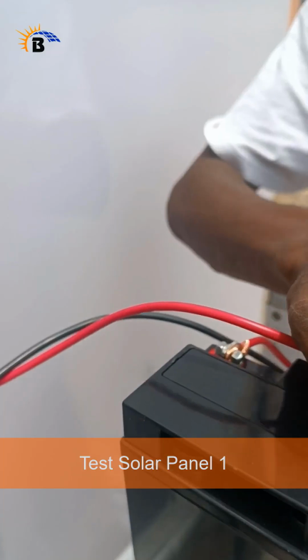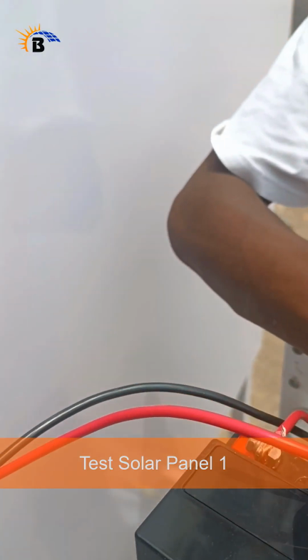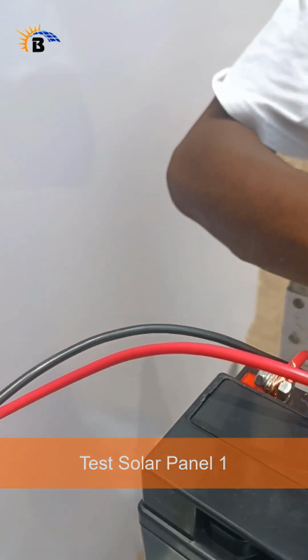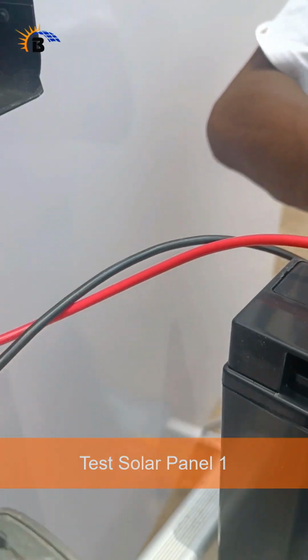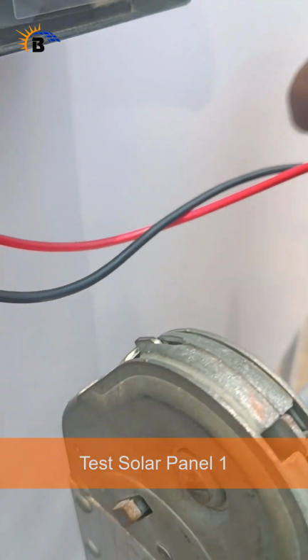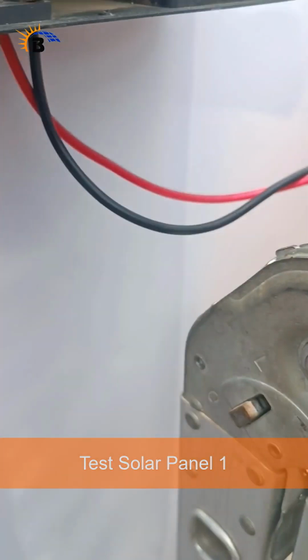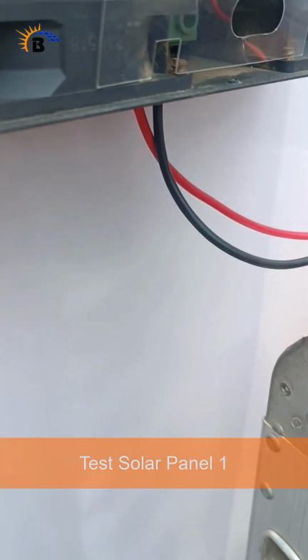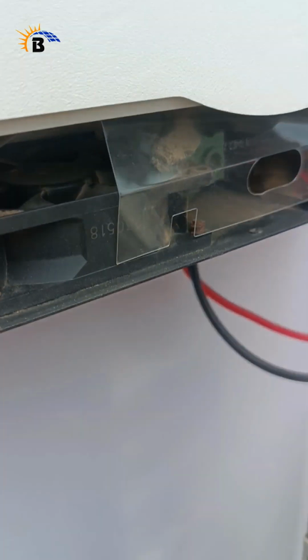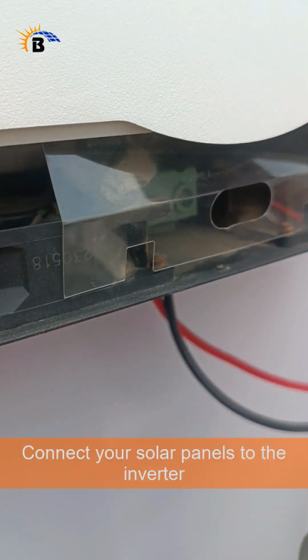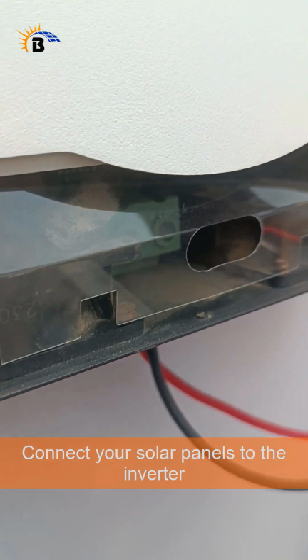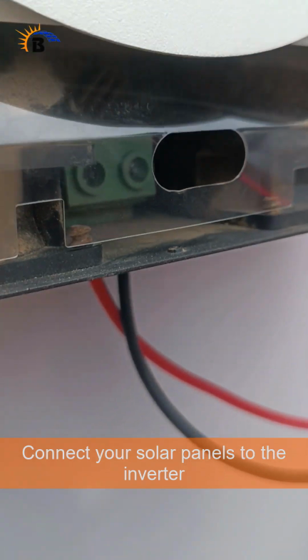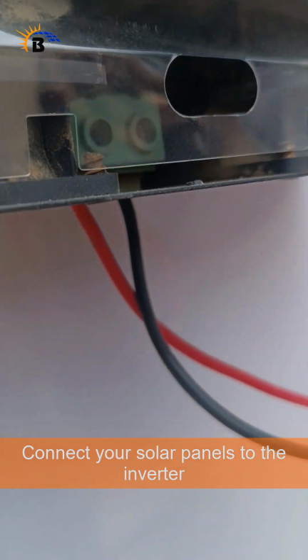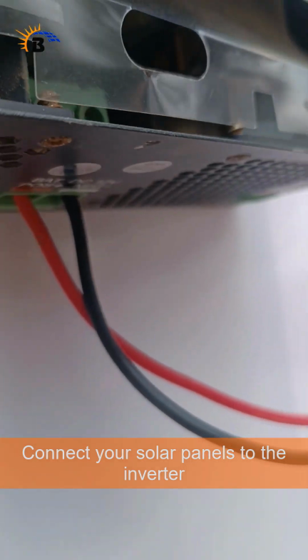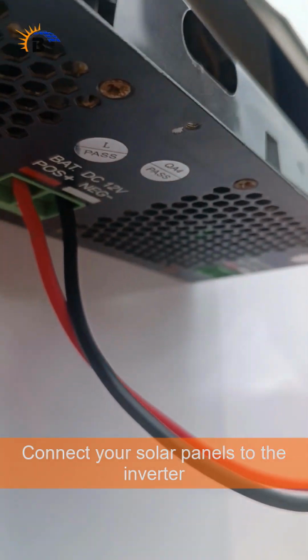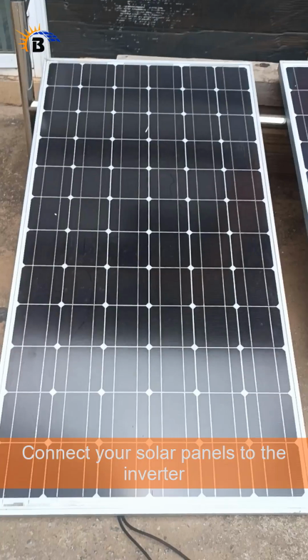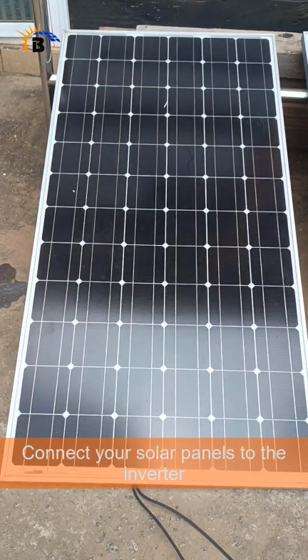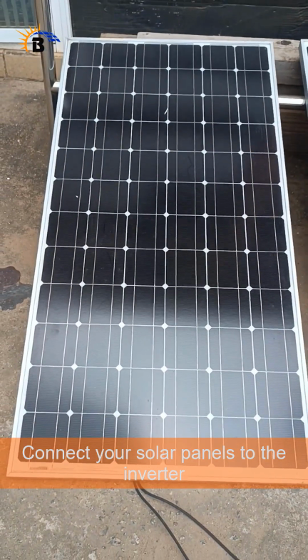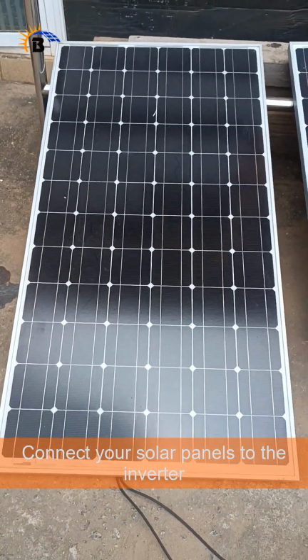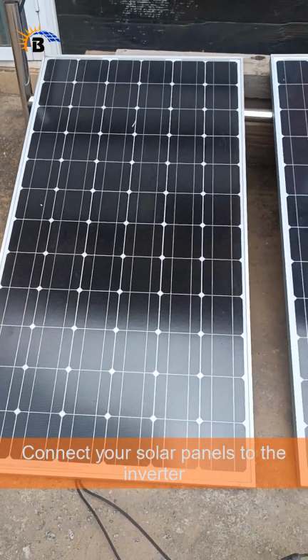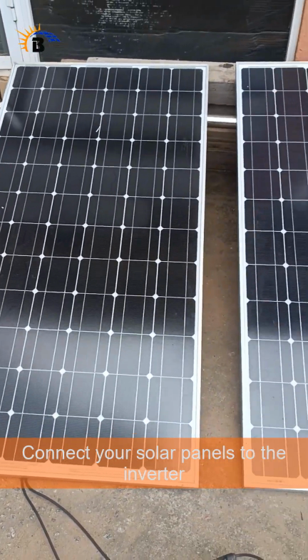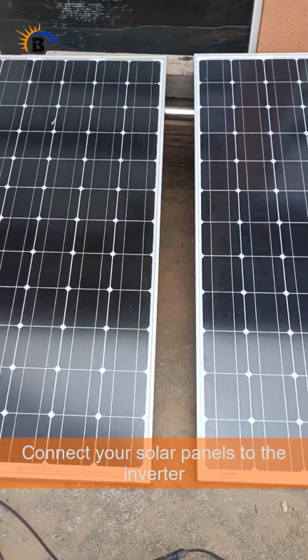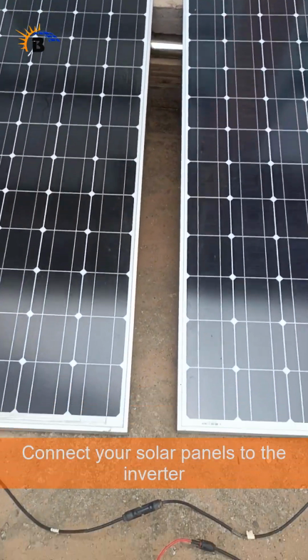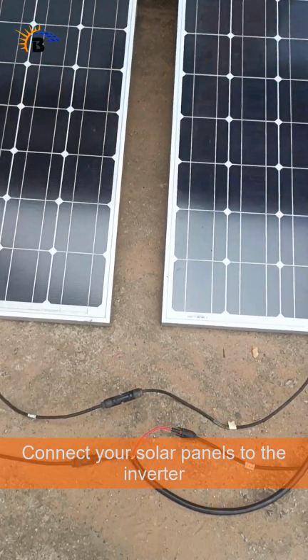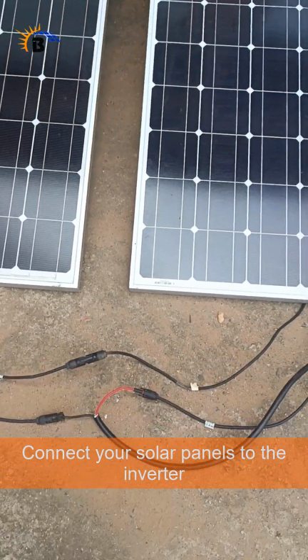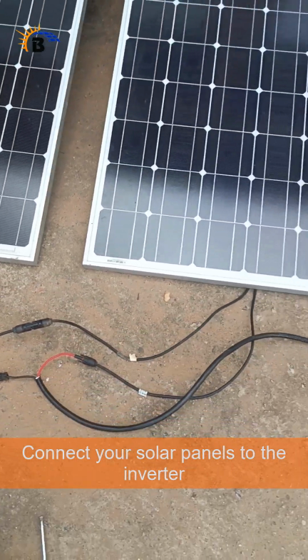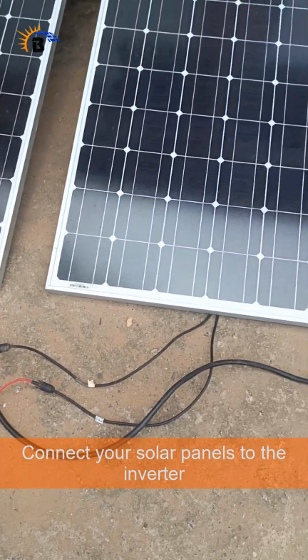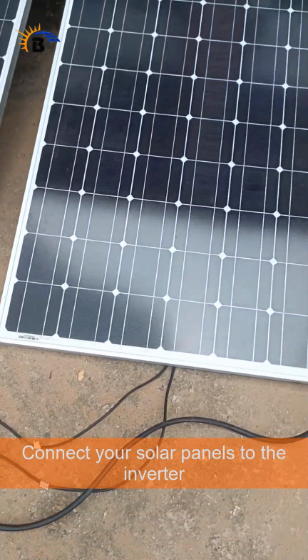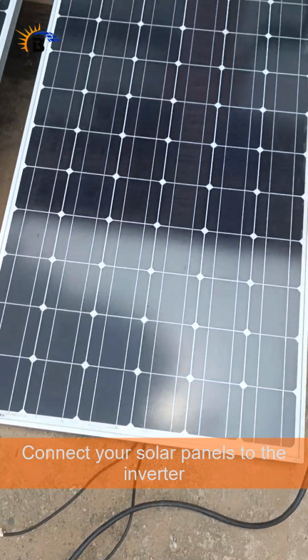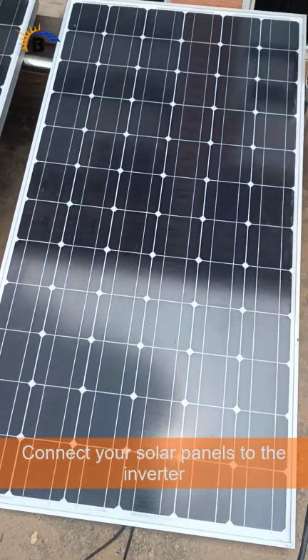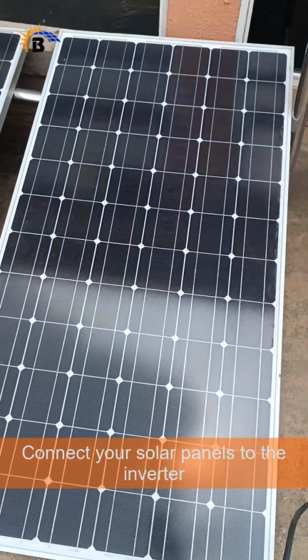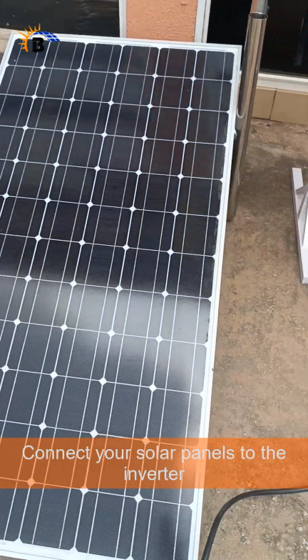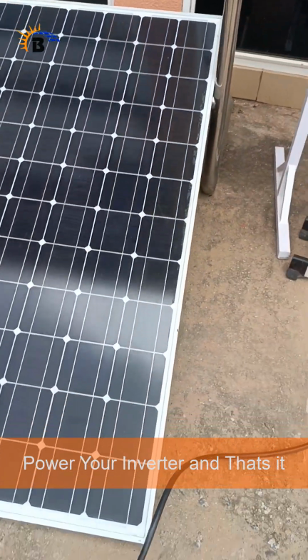If you are ready to build real solar skills and join the clean energy movement, hit that follow button and subscribe to our channel. Let's power Nigeria one inverter at a time.